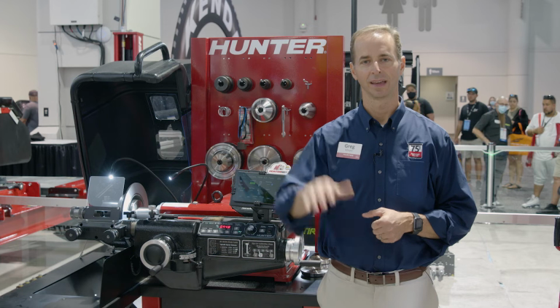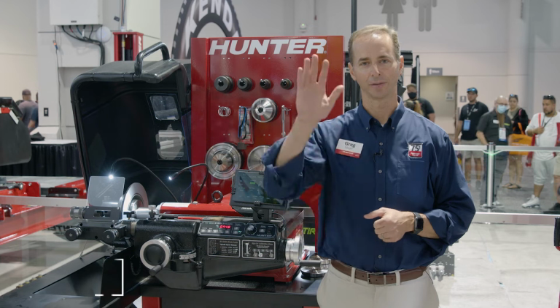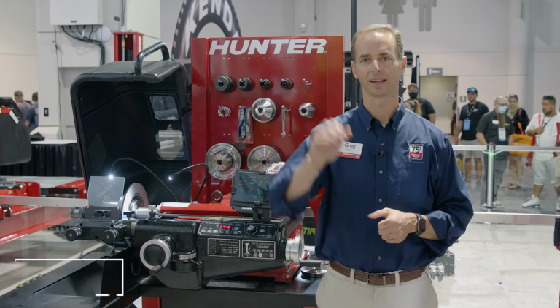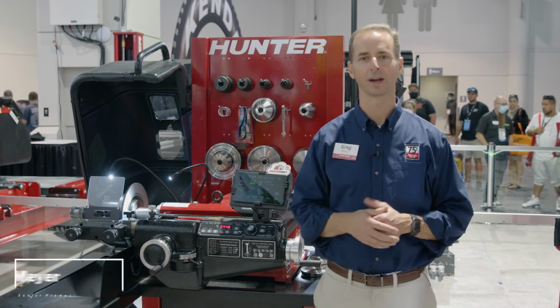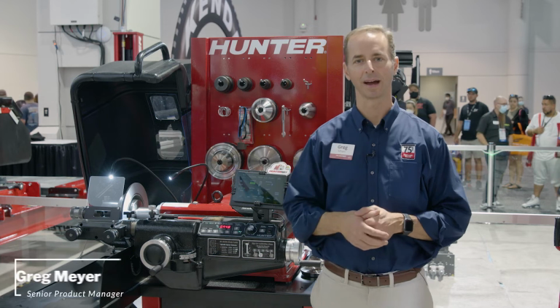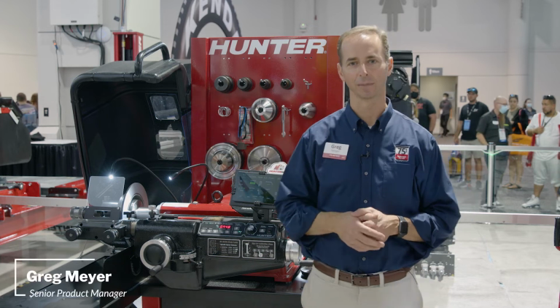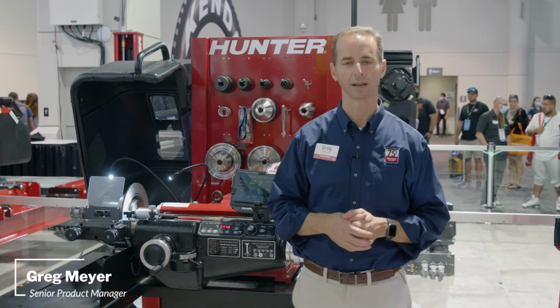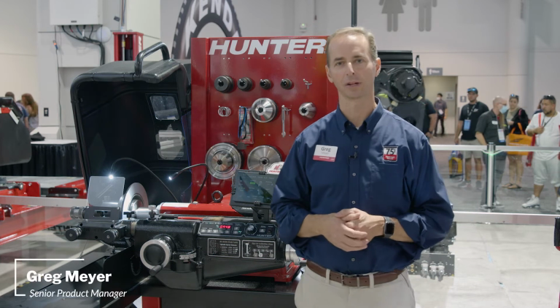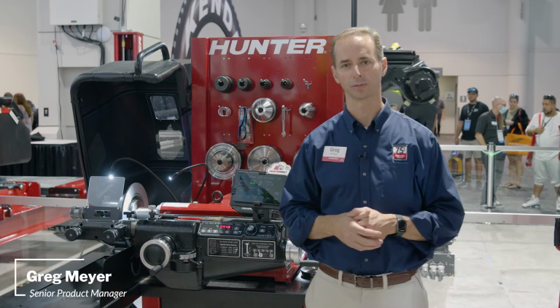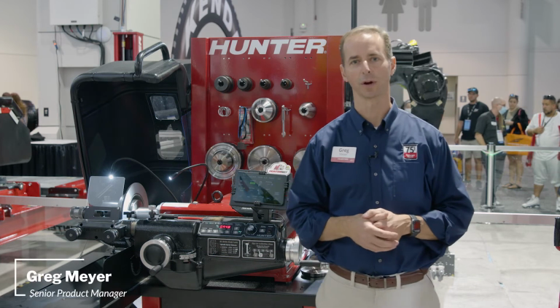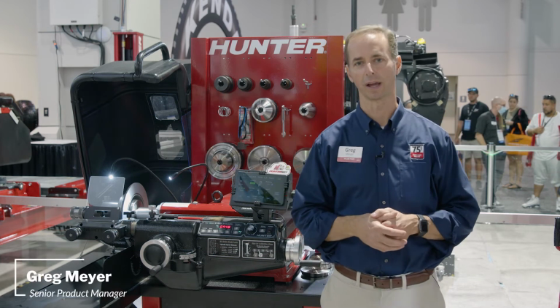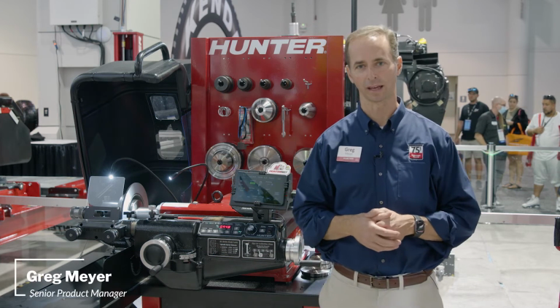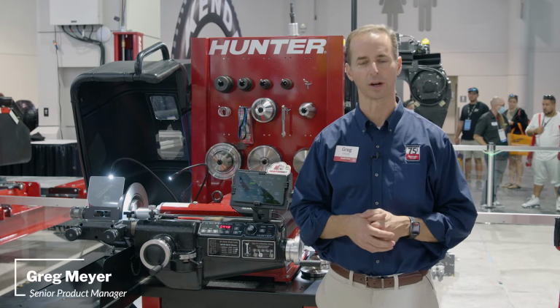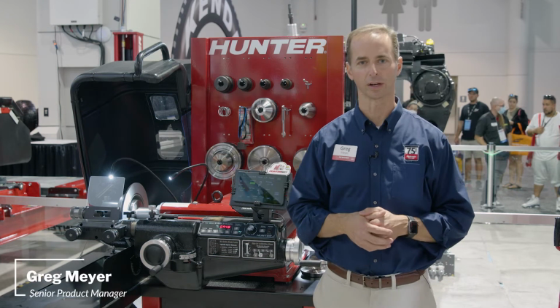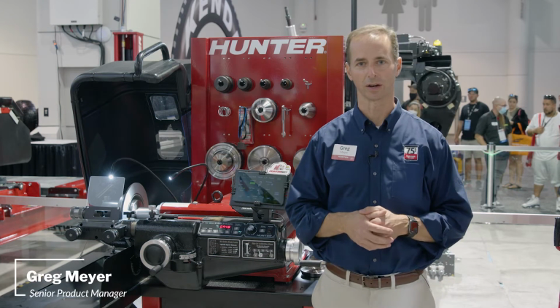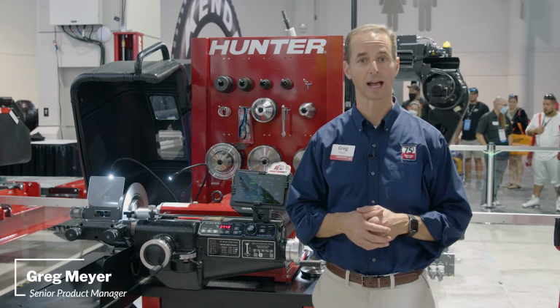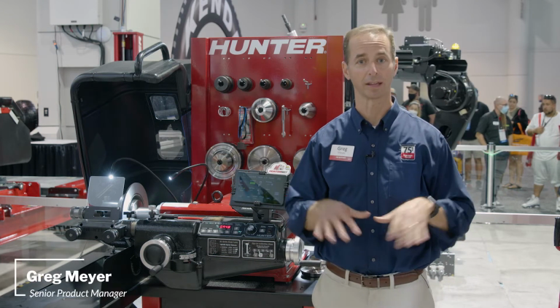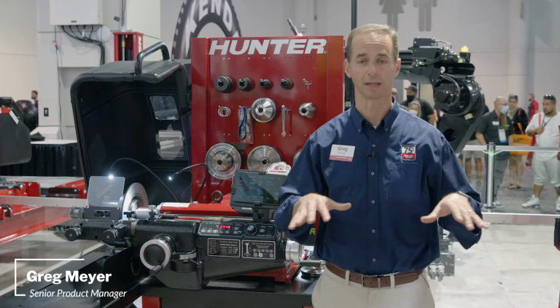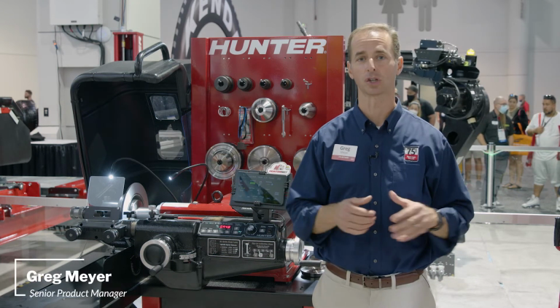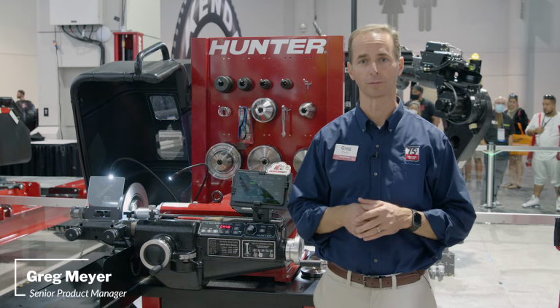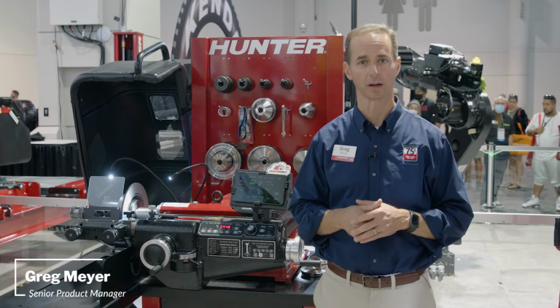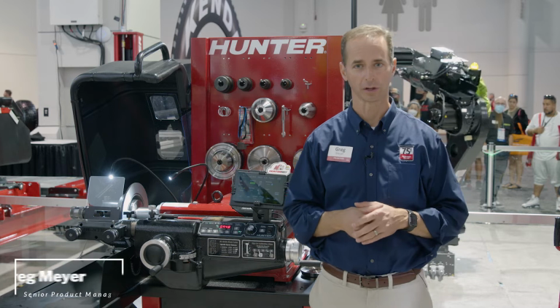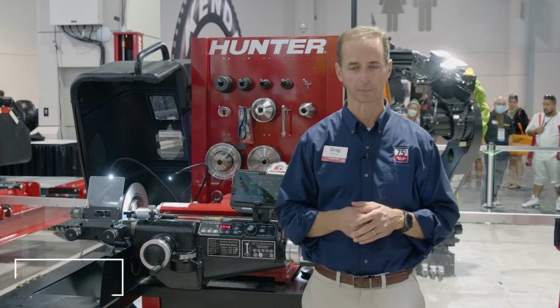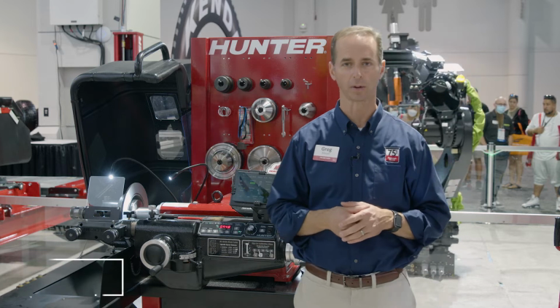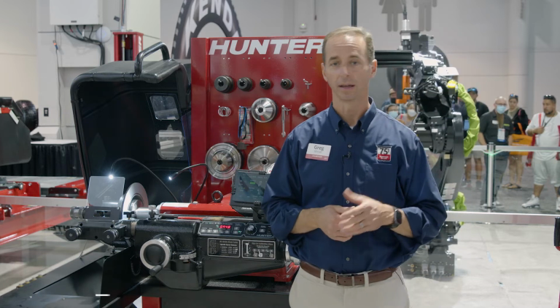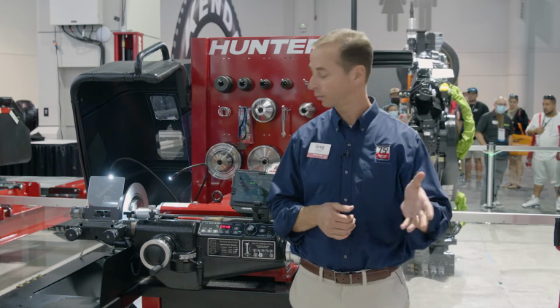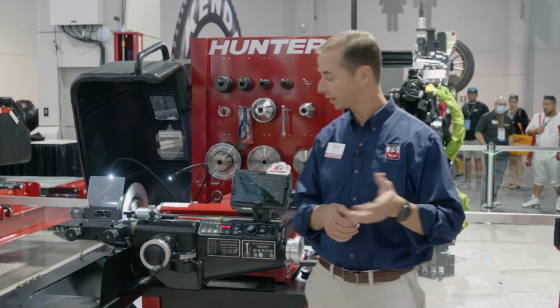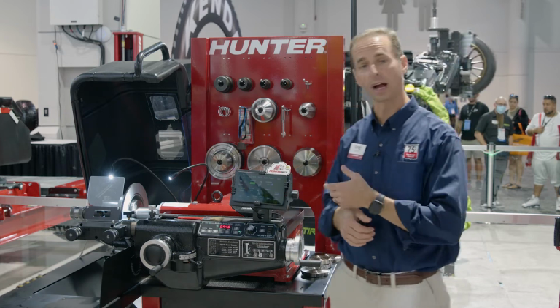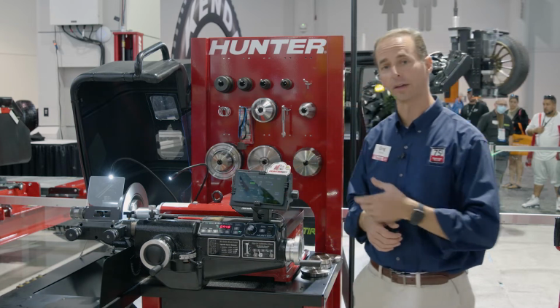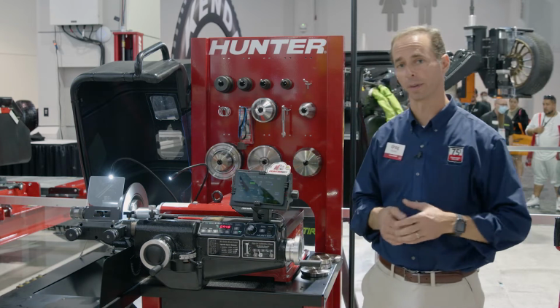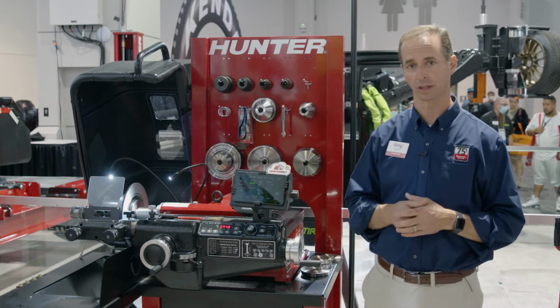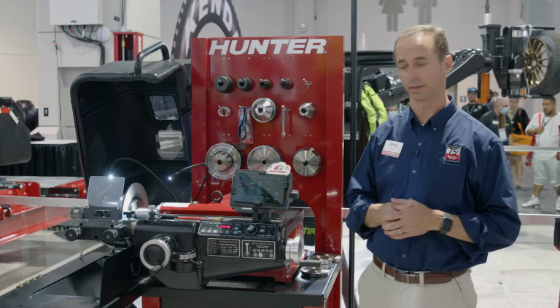Hey everybody, Greg Meyer, Product Manager for Brake Lathes for Hunter Engineering. I'm at the SEMA show for the Hunter Expo, and we're here to talk about the Bench Lathes.